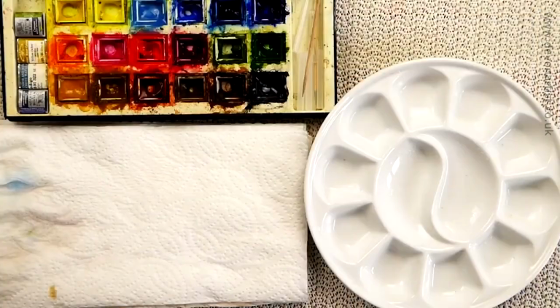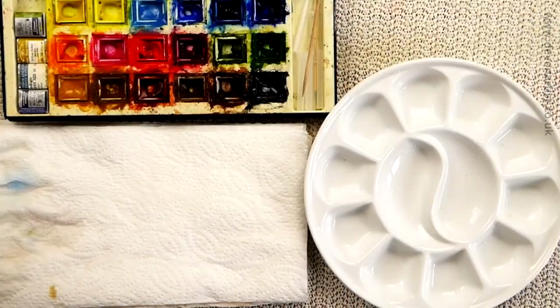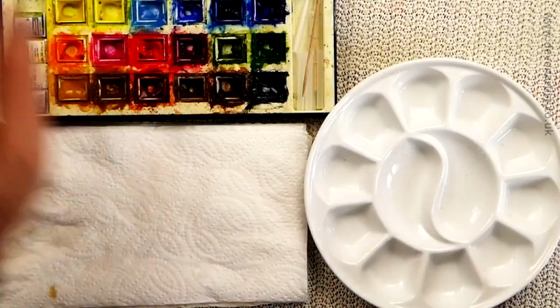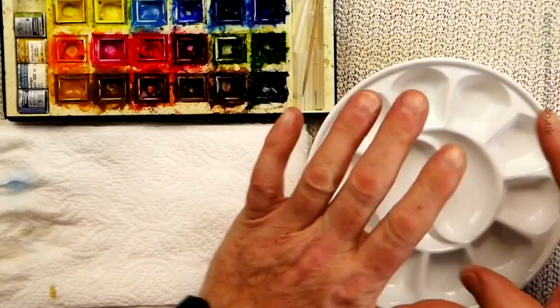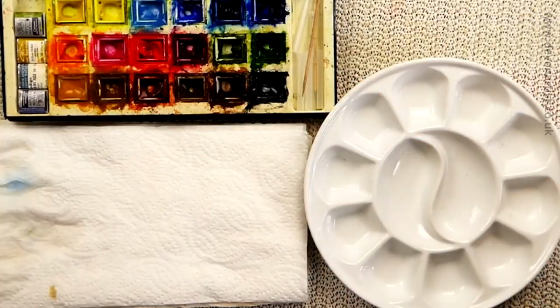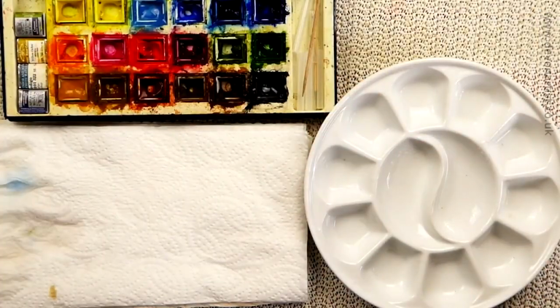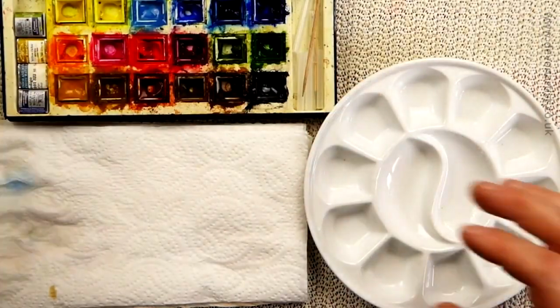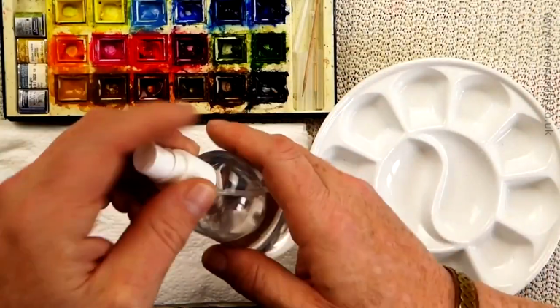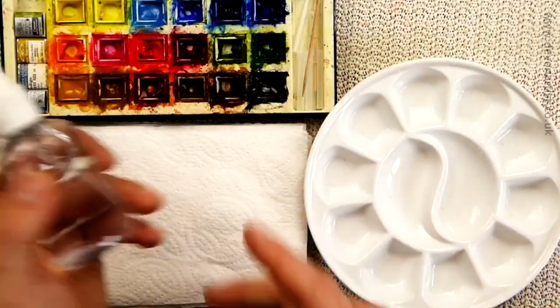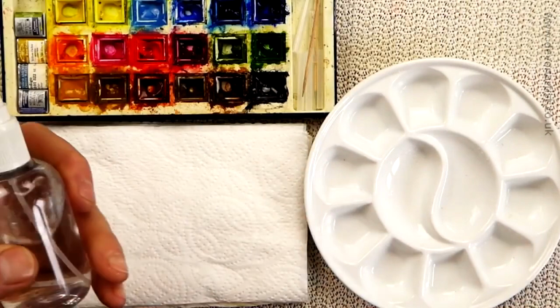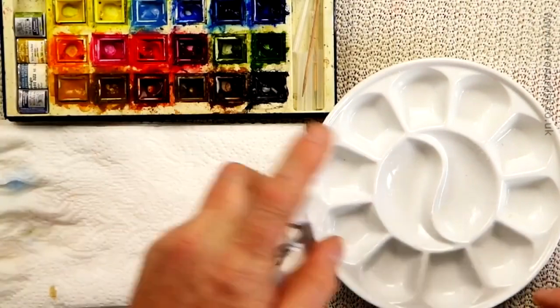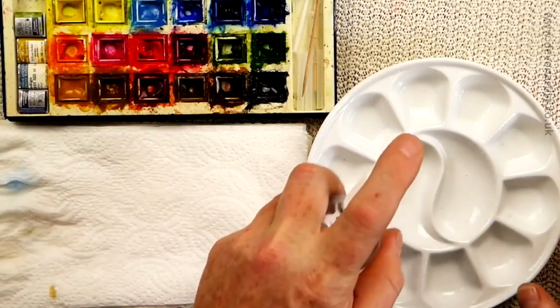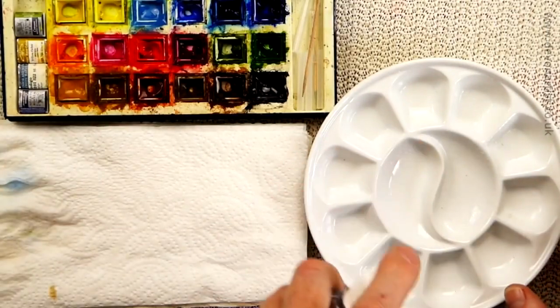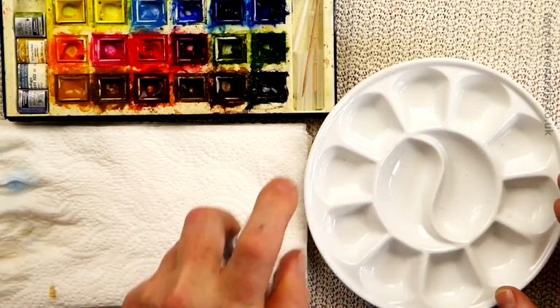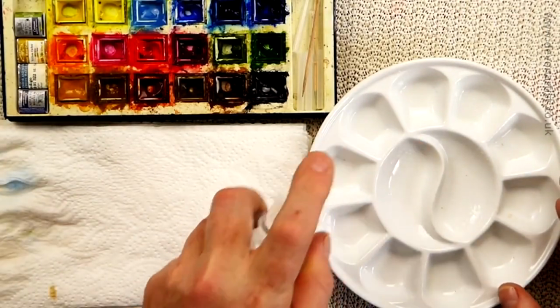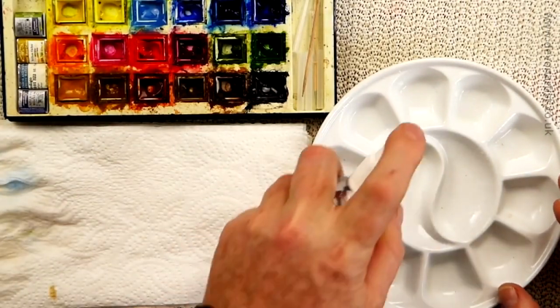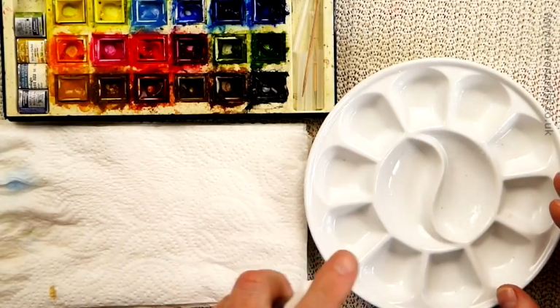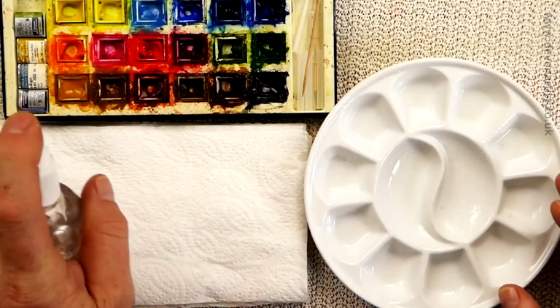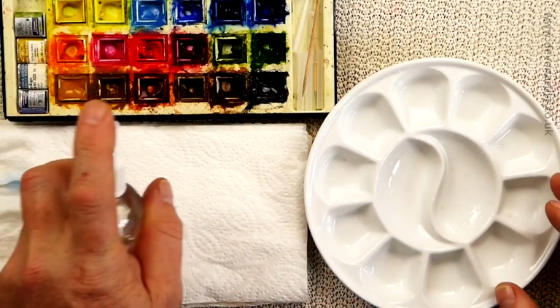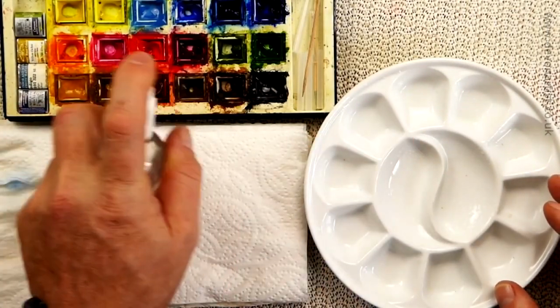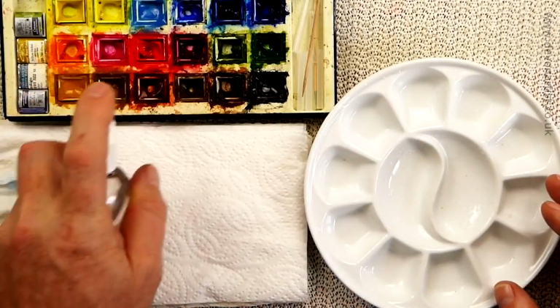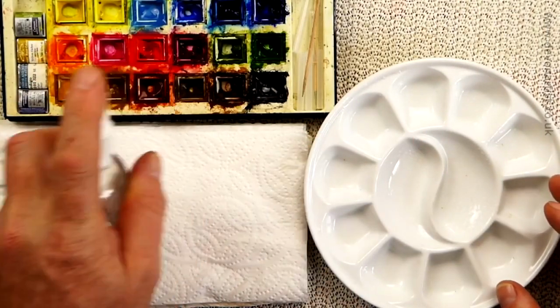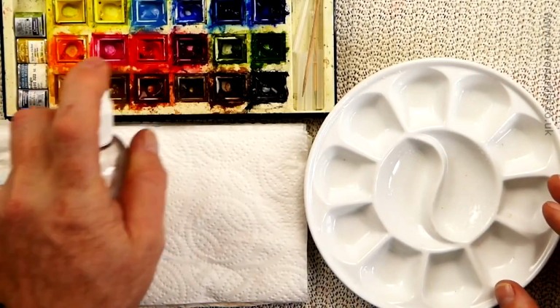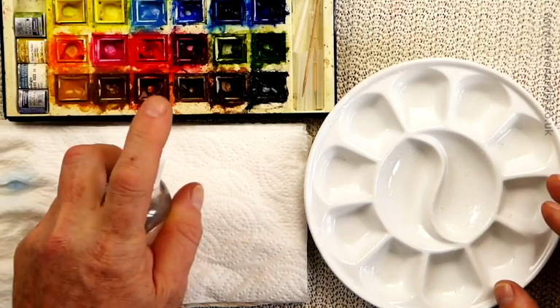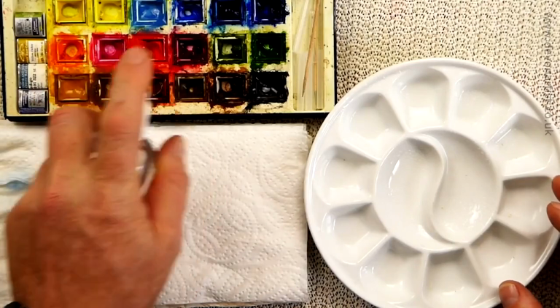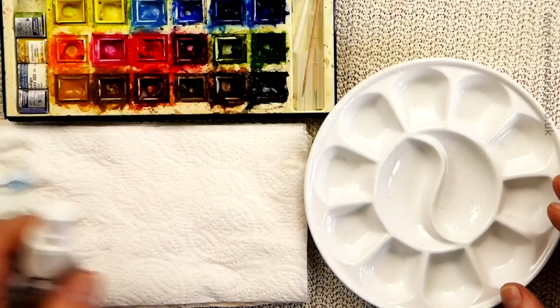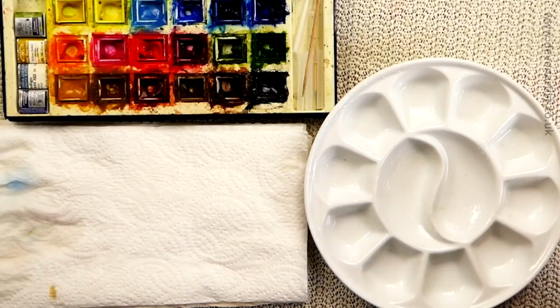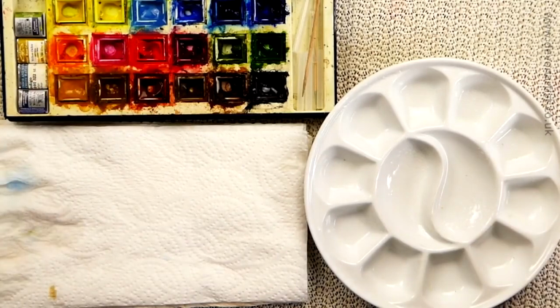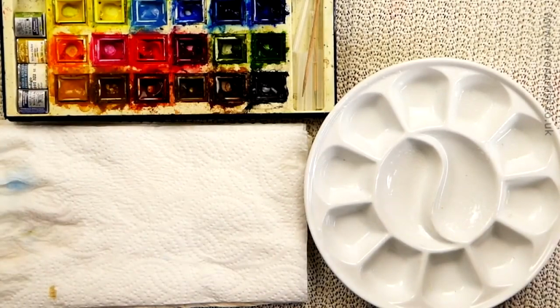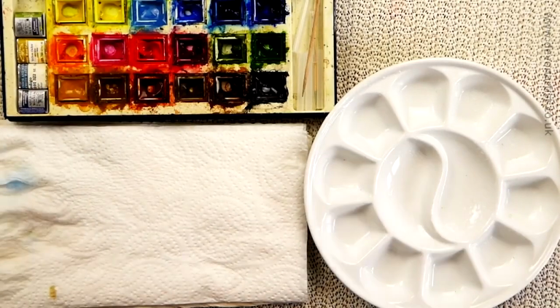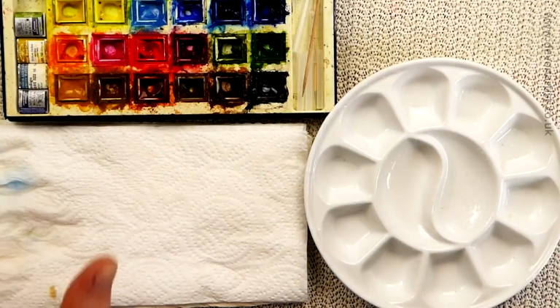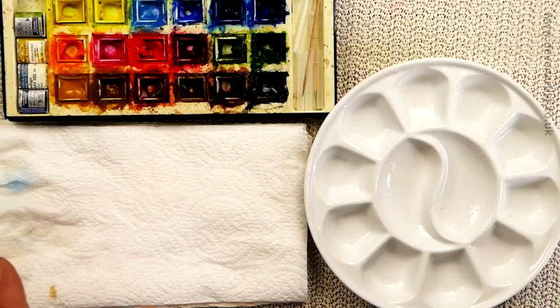The first thing we need to do is put a little bit of water in our palette, which I've already got a little bit in there now. And spray the half pans as well, ready to go.